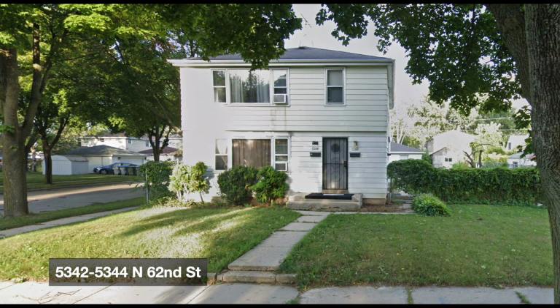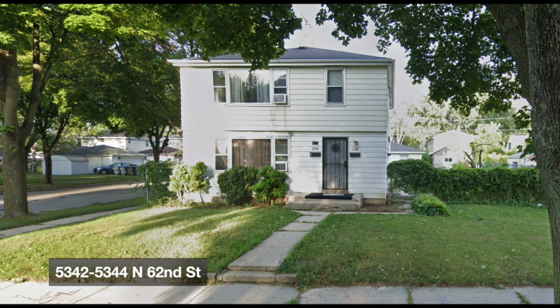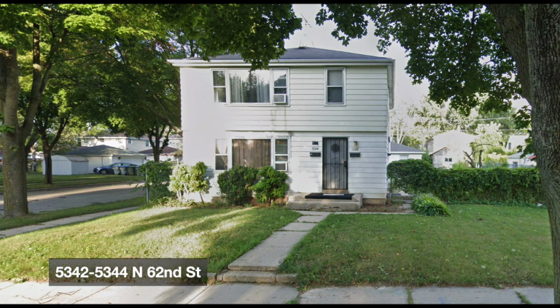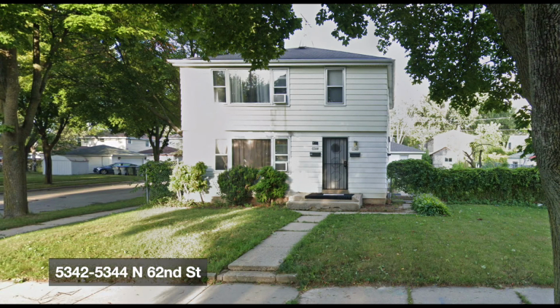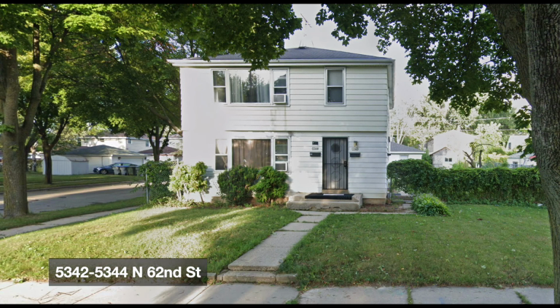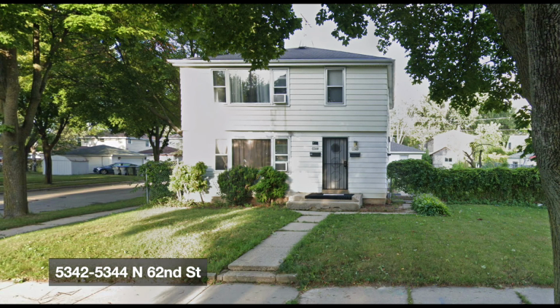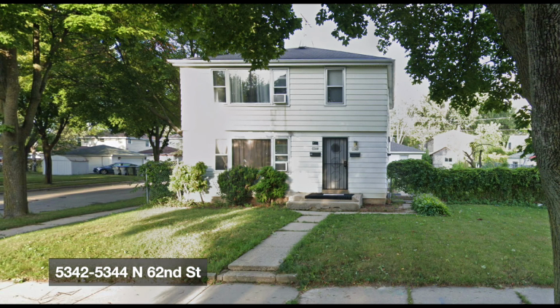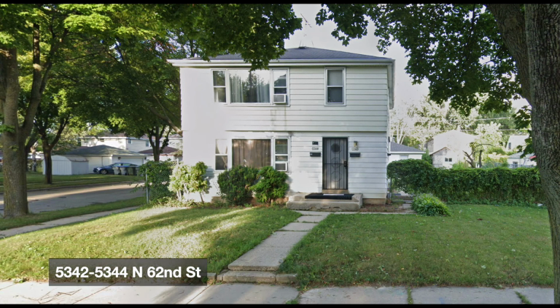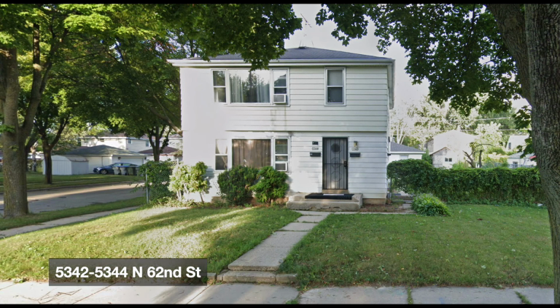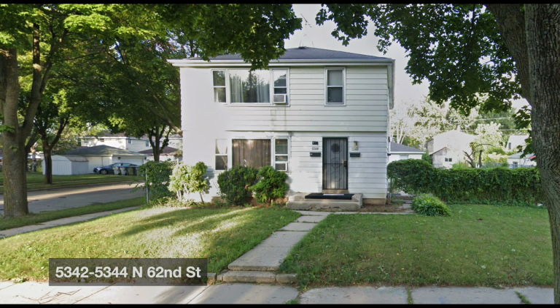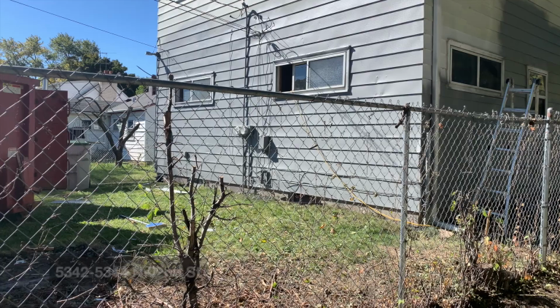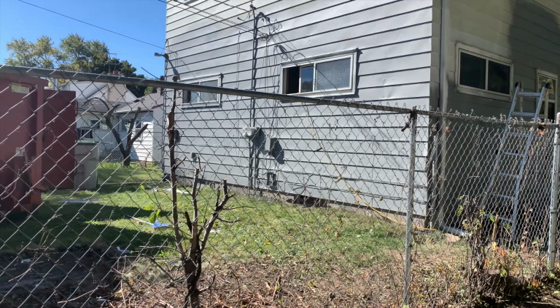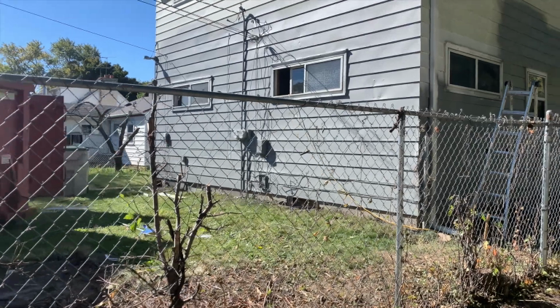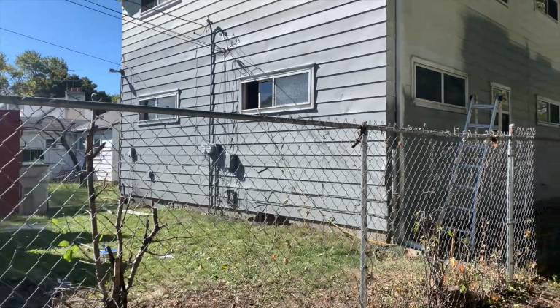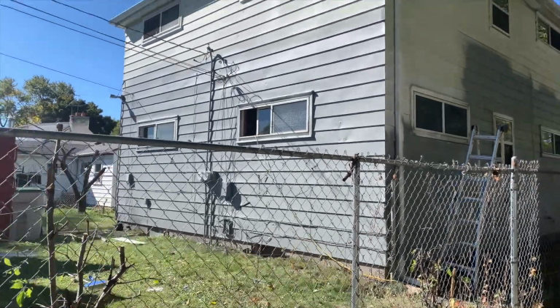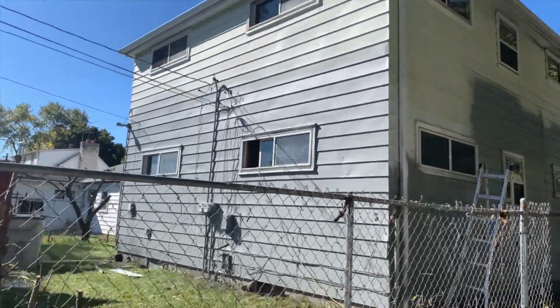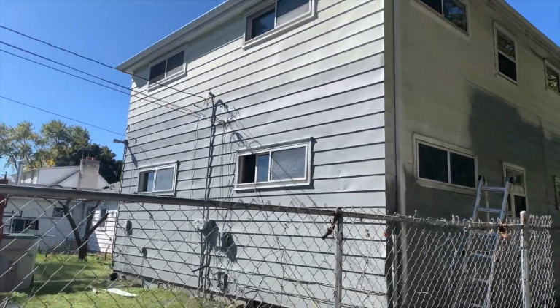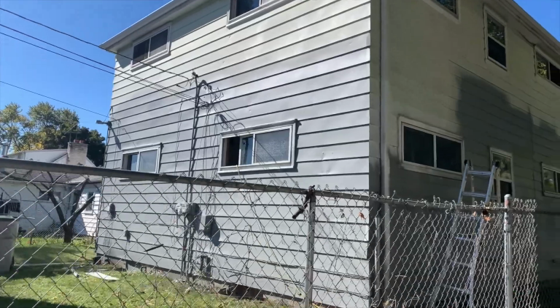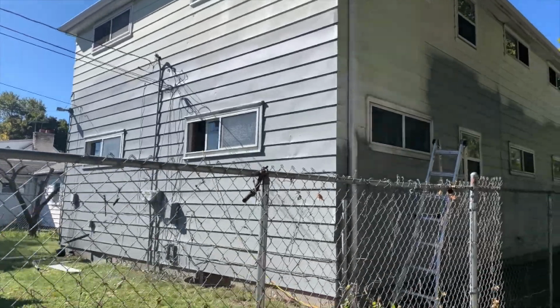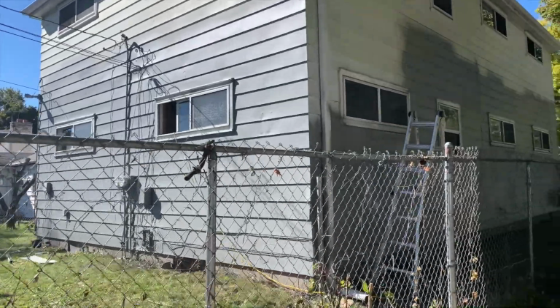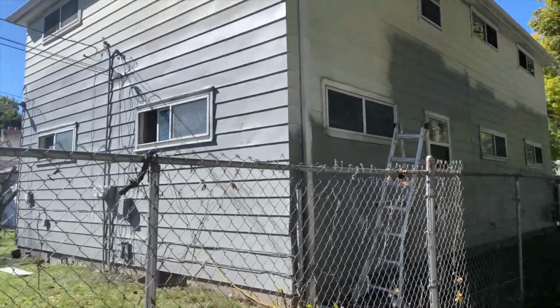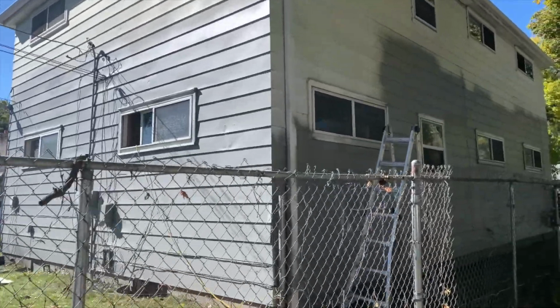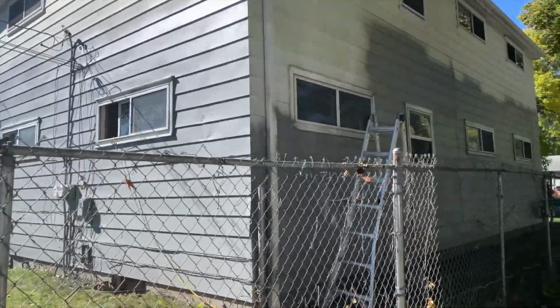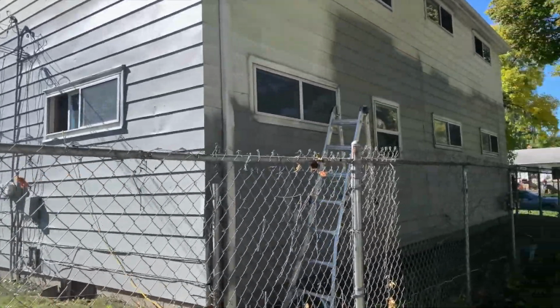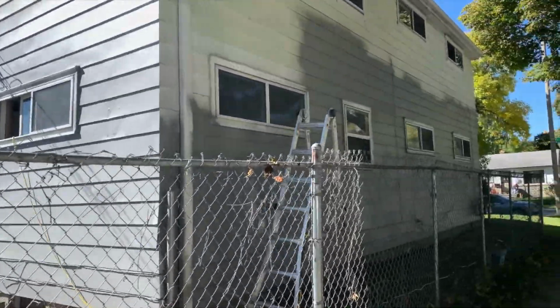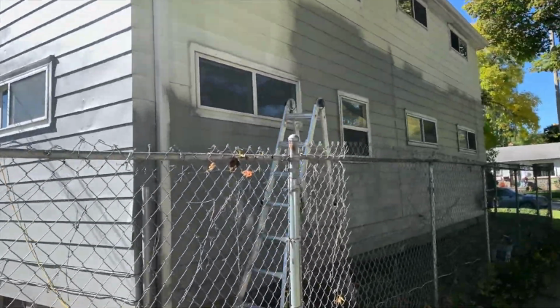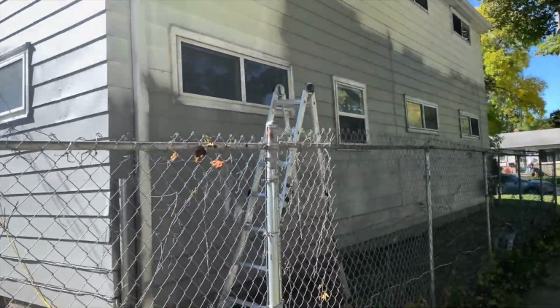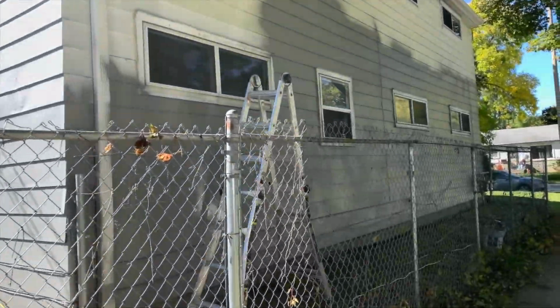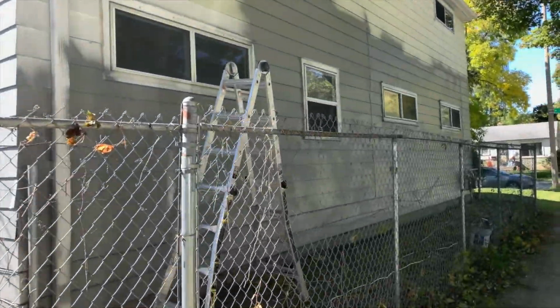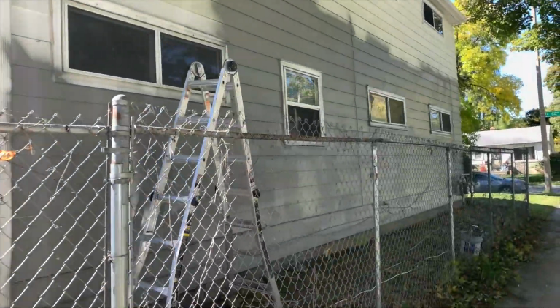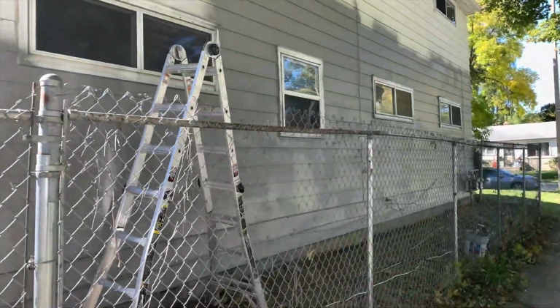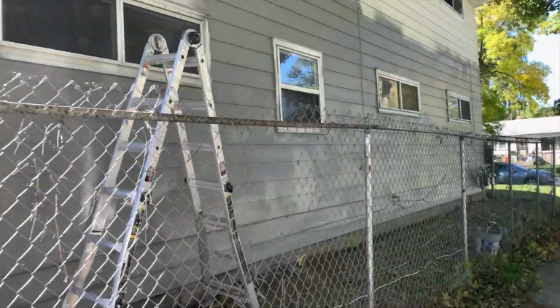Hey guys, it's Mama G. We're visiting 5342, 5344 North 62nd Street.